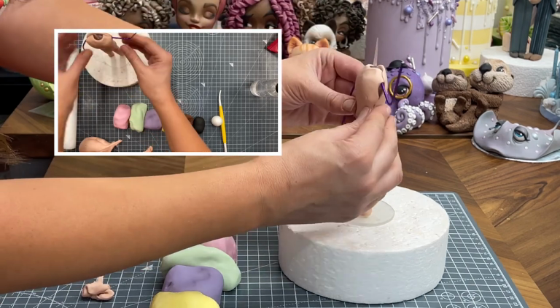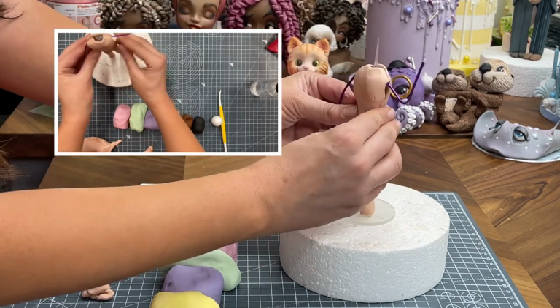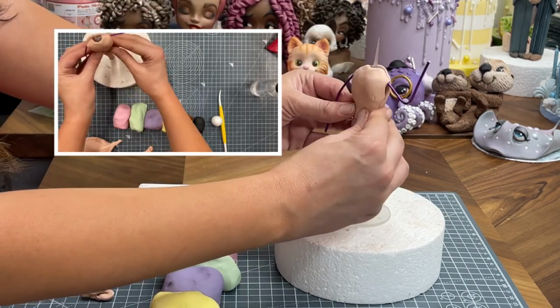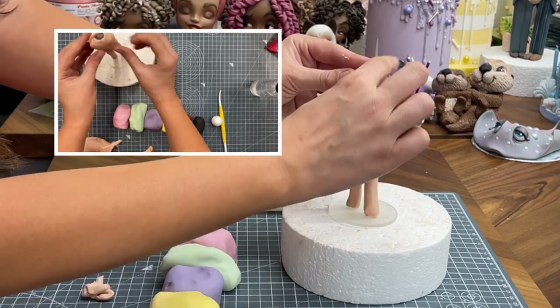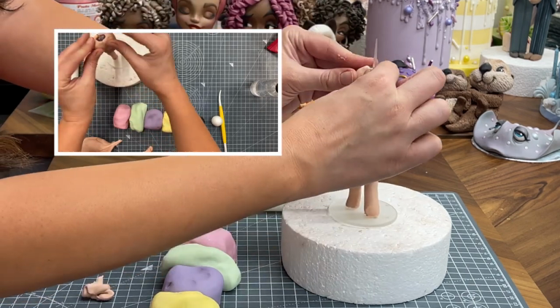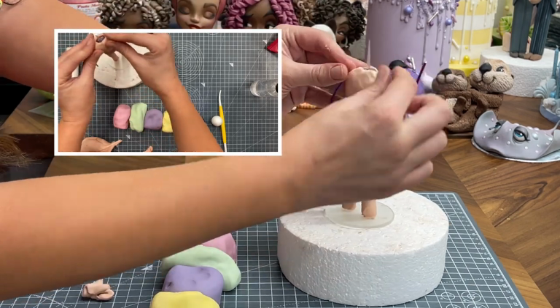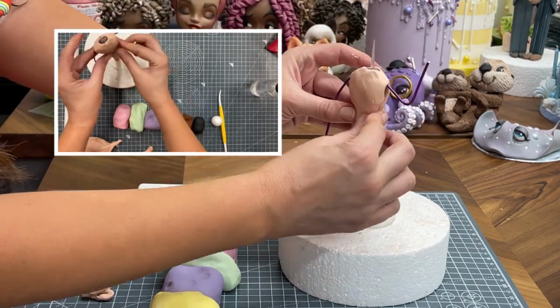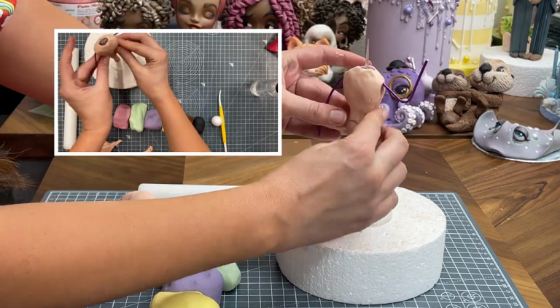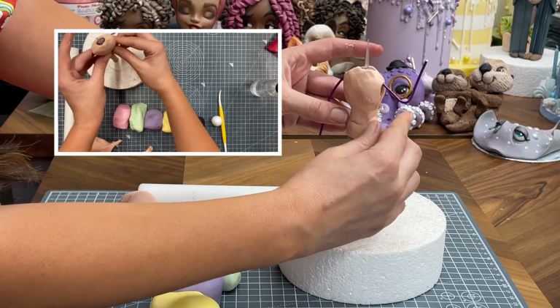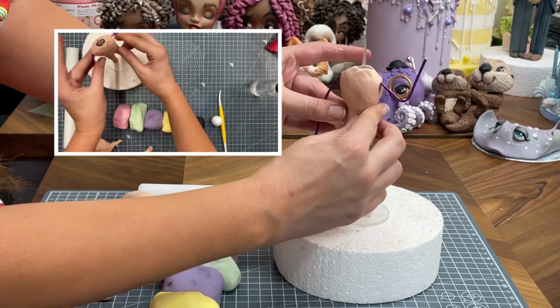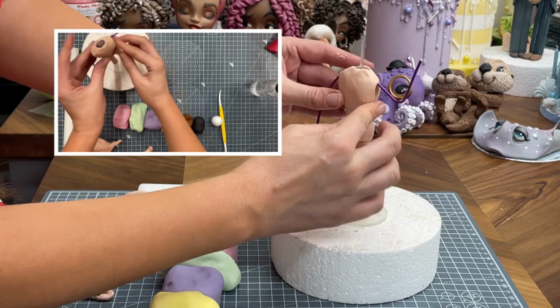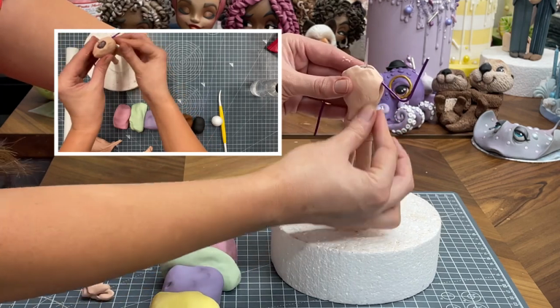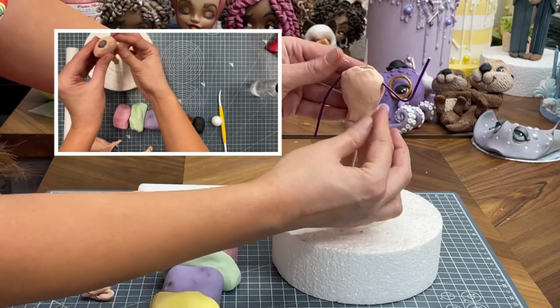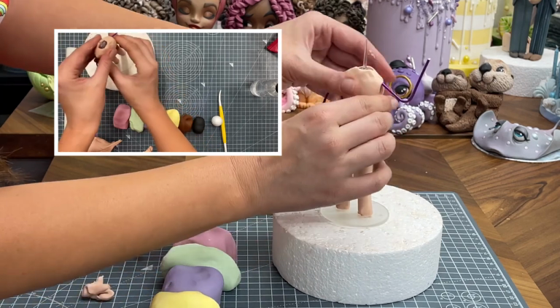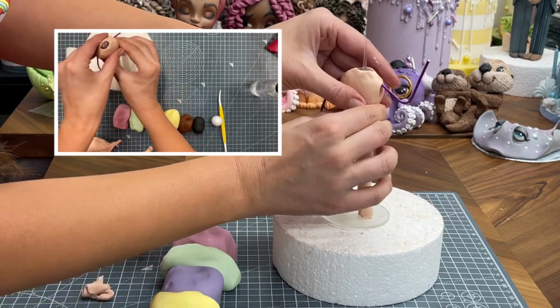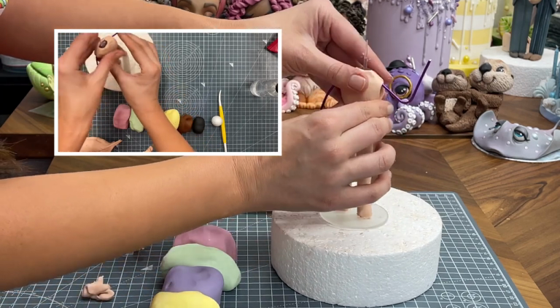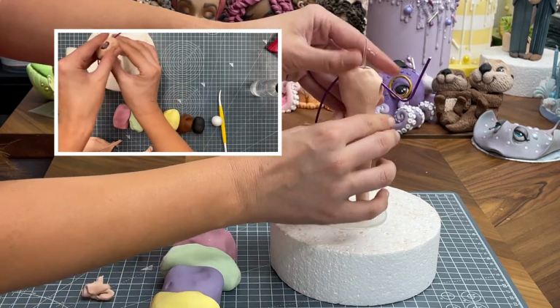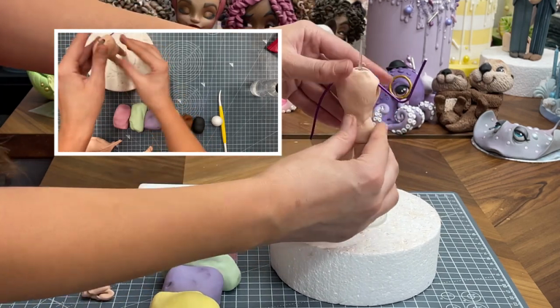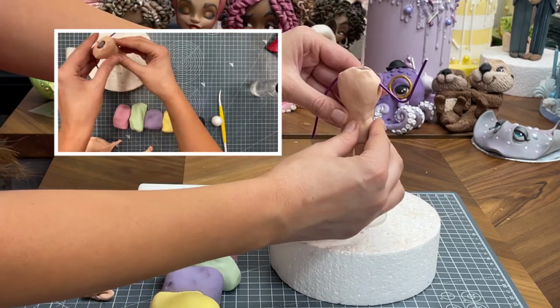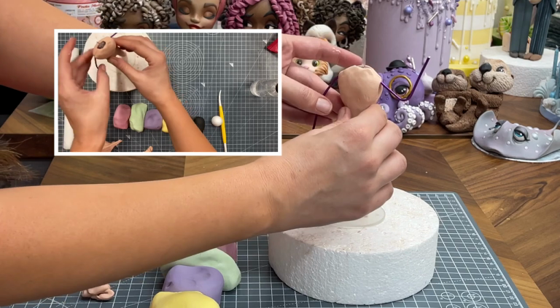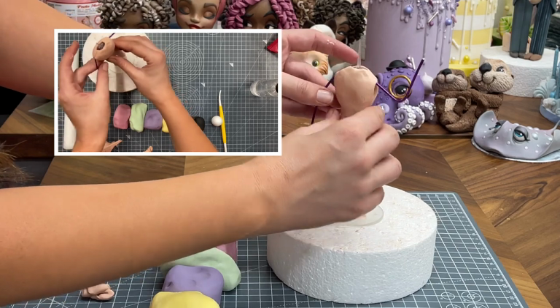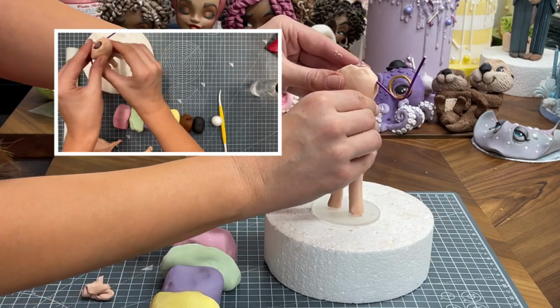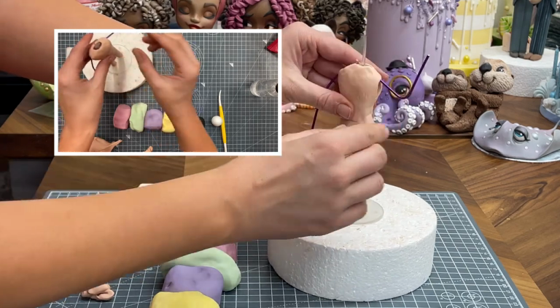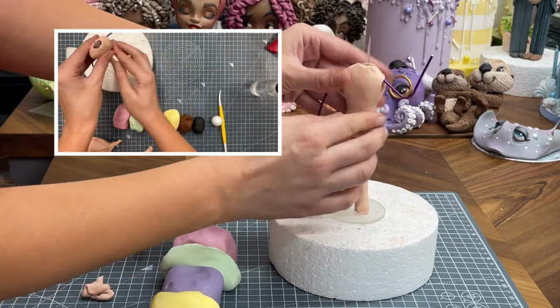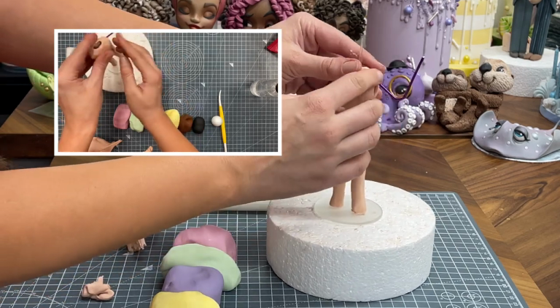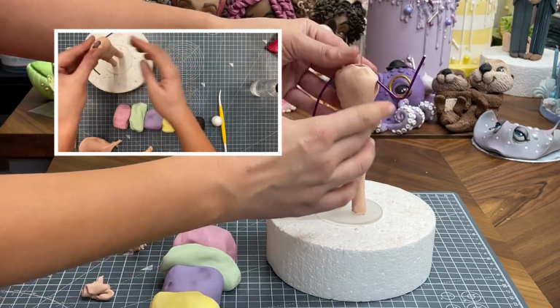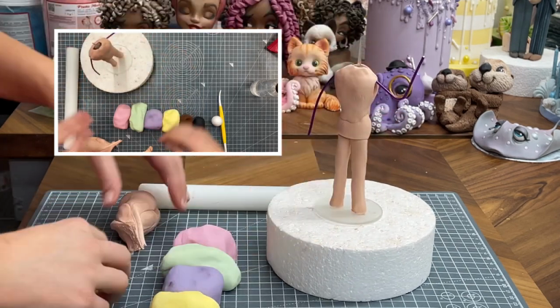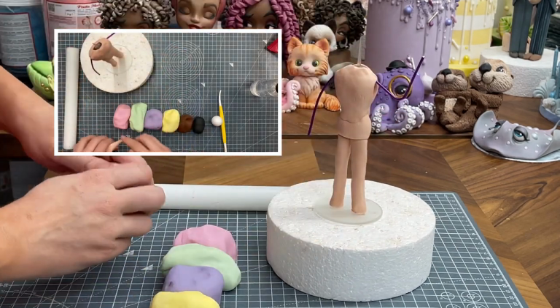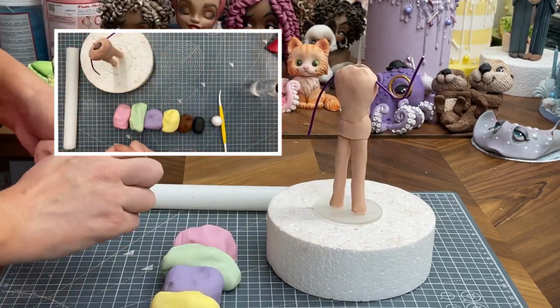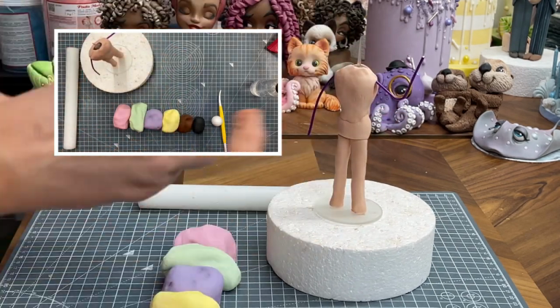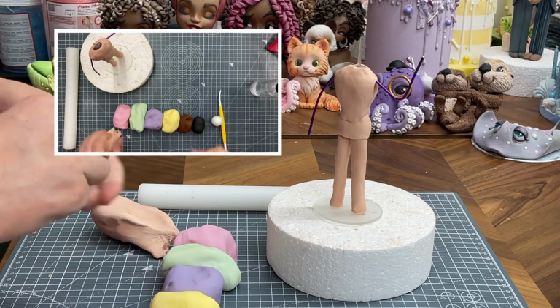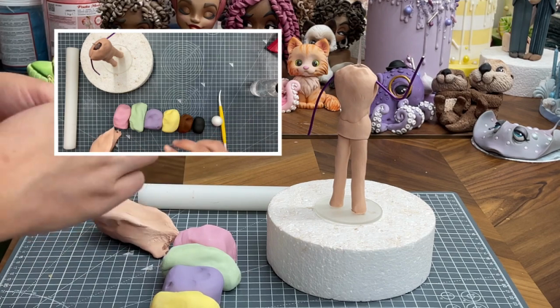This is going to be a girl figure, so I'm going to just pinch it in at the waist a little bit. Give that a nice sort of hourglass figure. If you were doing a child figure, it wouldn't have that same shape - it would be more of a straight up and down. But we'll make her a little bit curvy, I think.